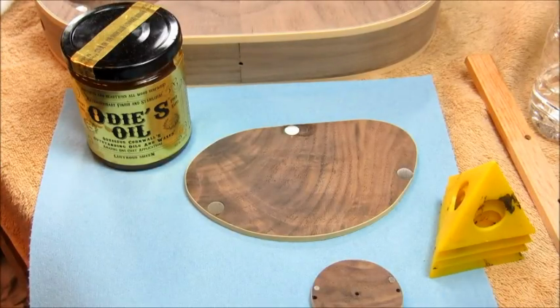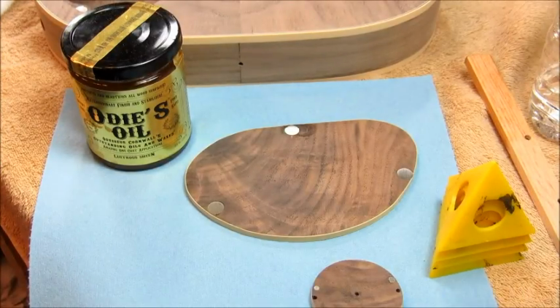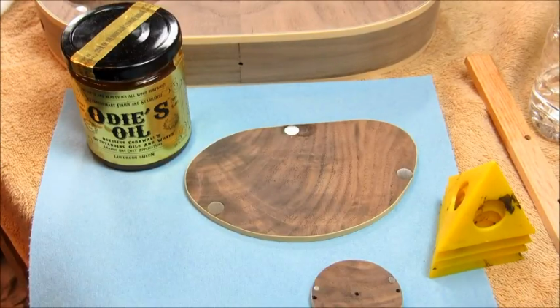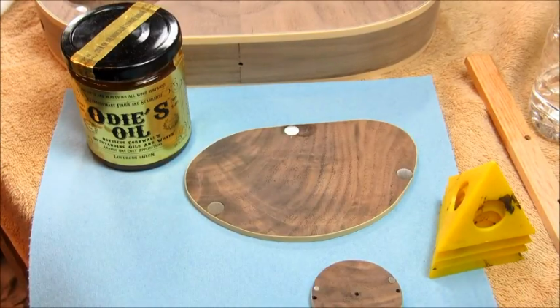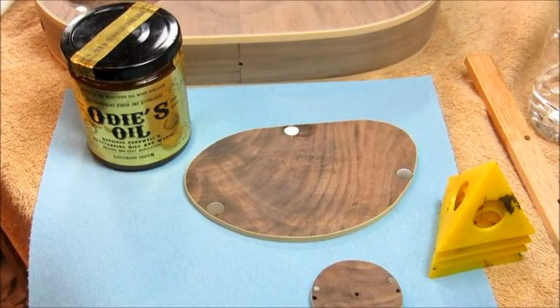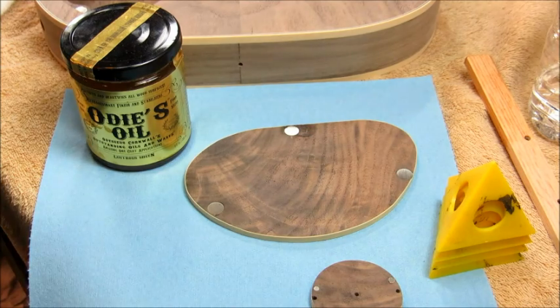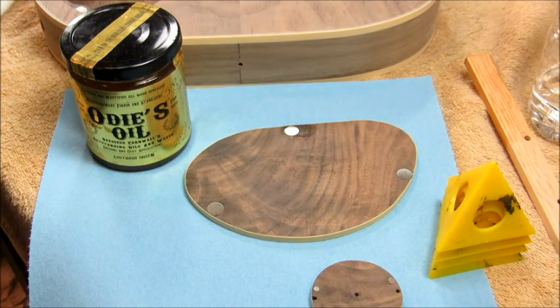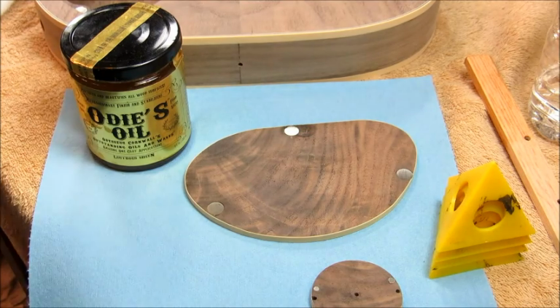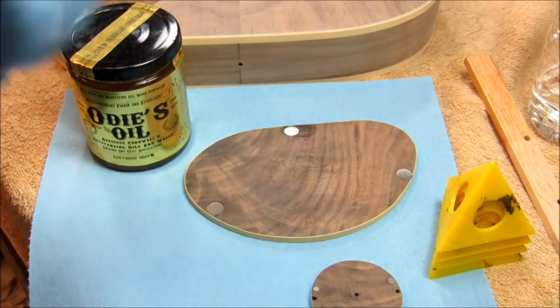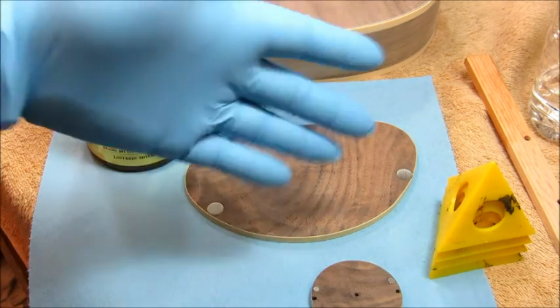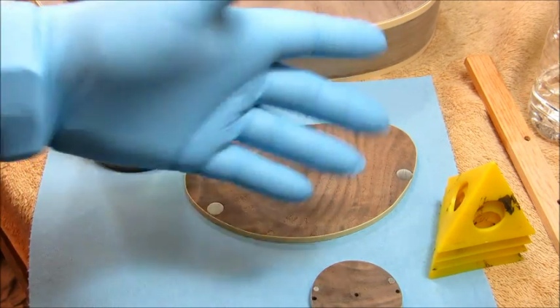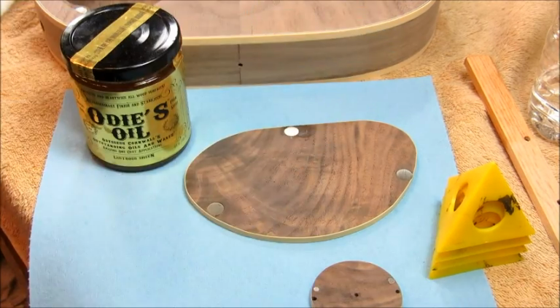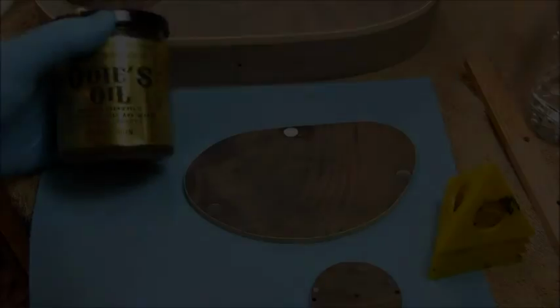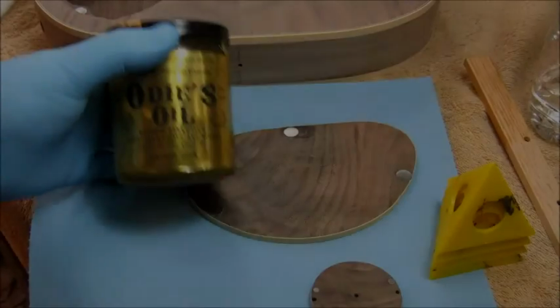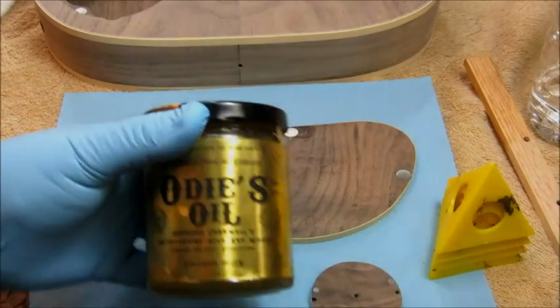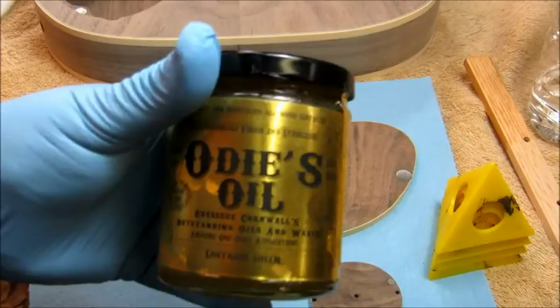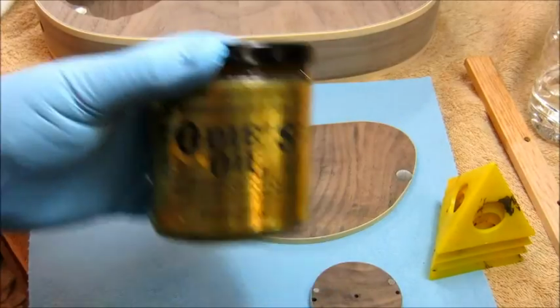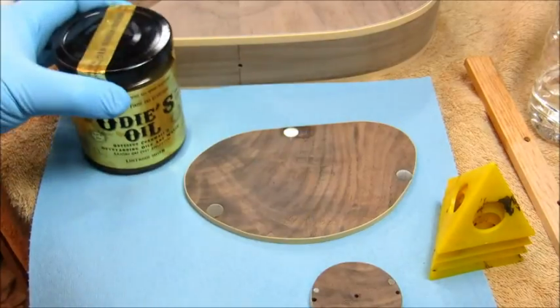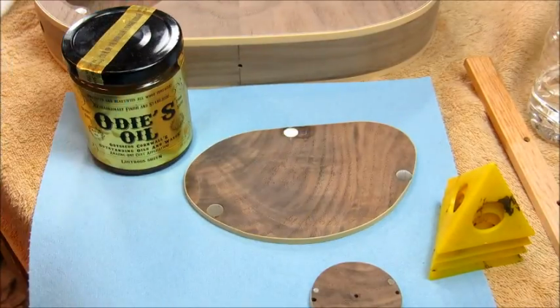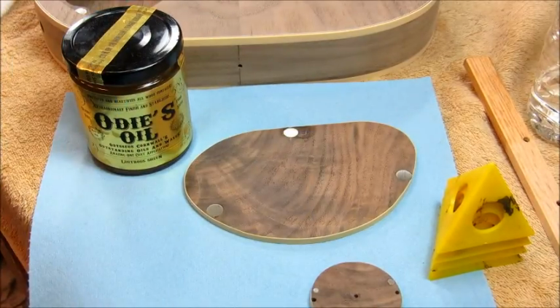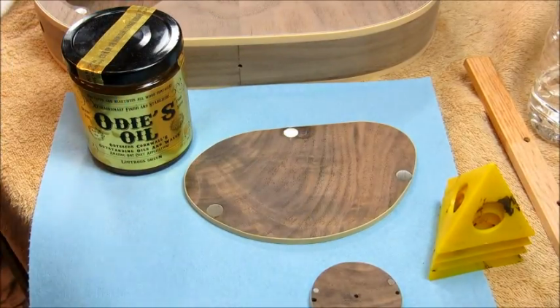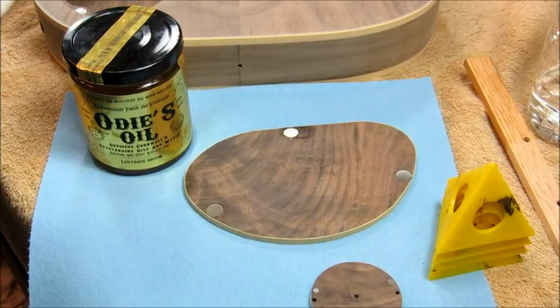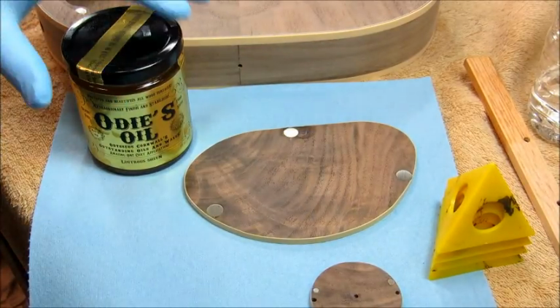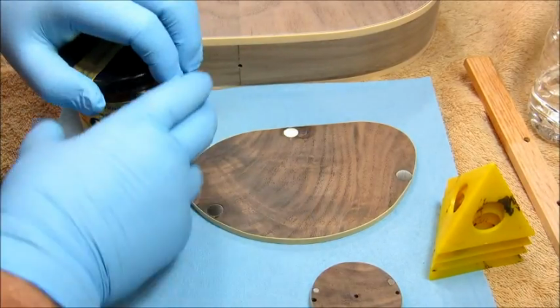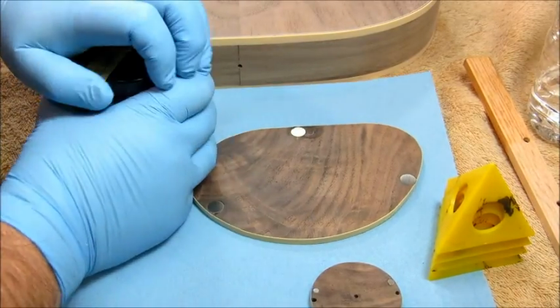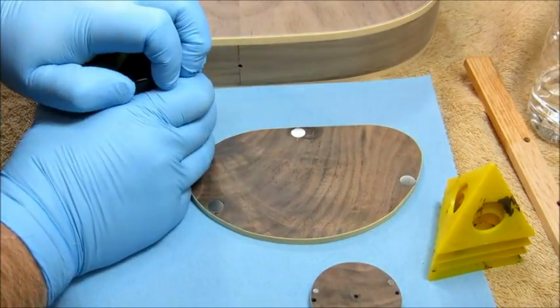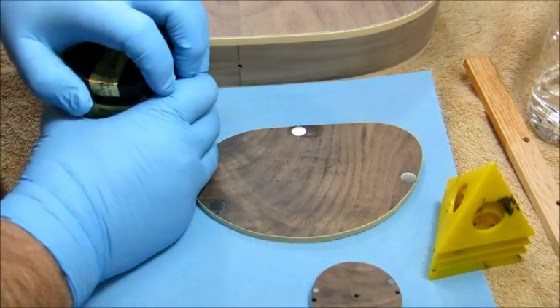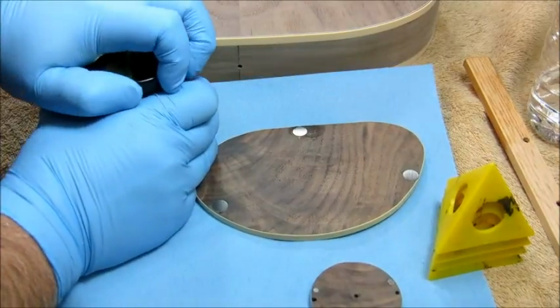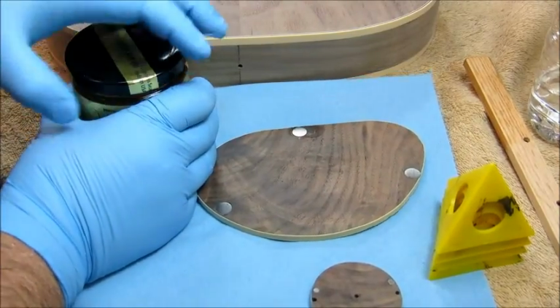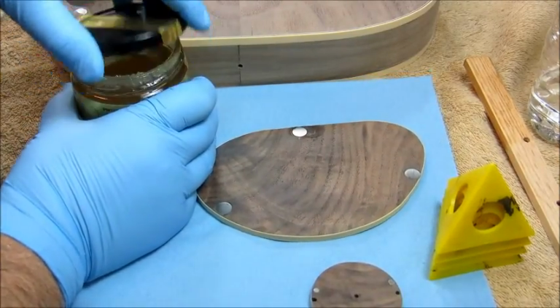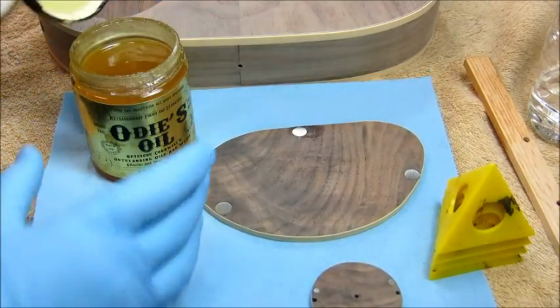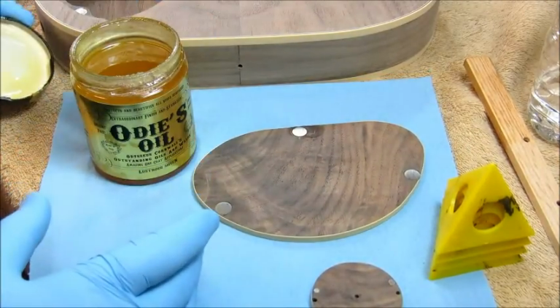We're rolling here. This is Rick Stratenstein. Hello. I'm going to show some Odie's oiling of the Sir Andrew build here. I thought I'd show you the whole process.